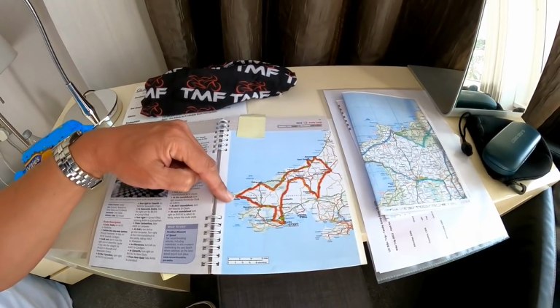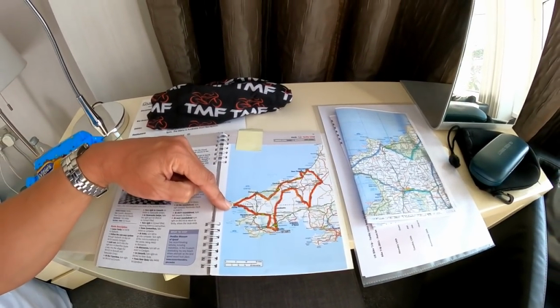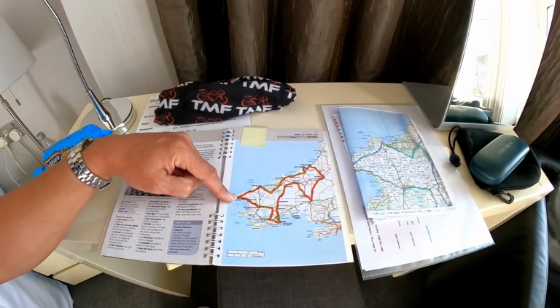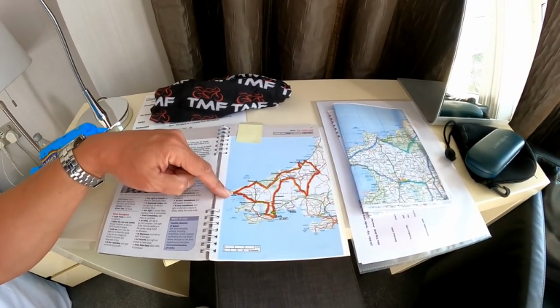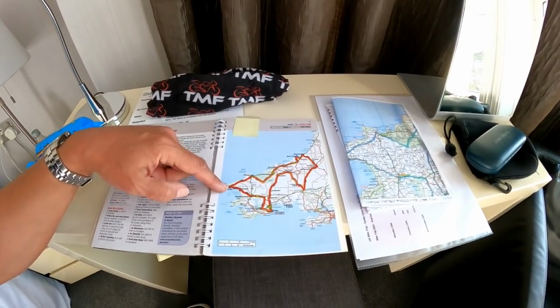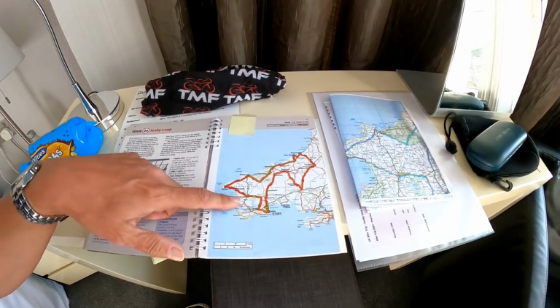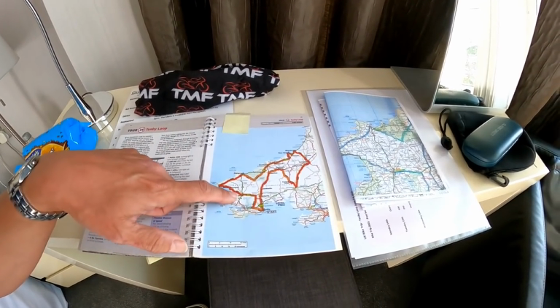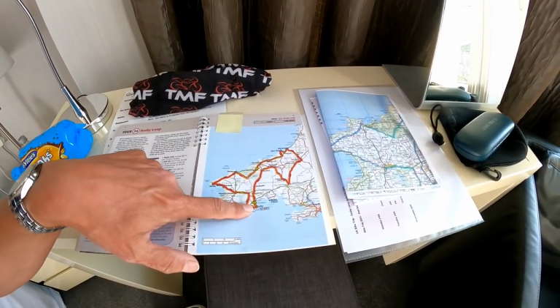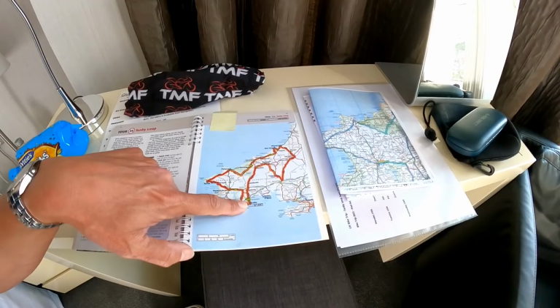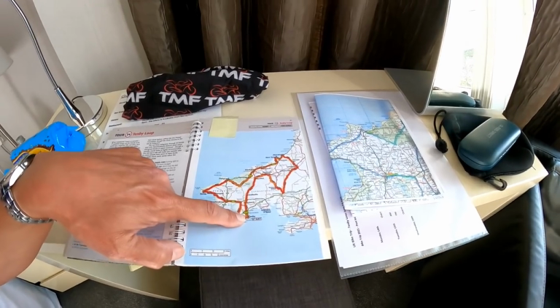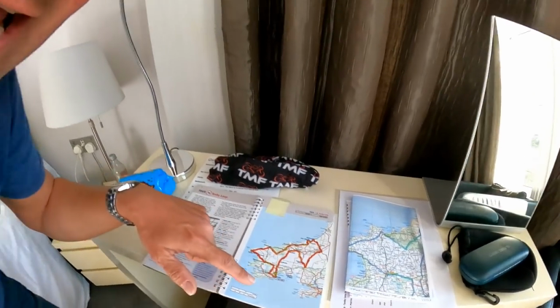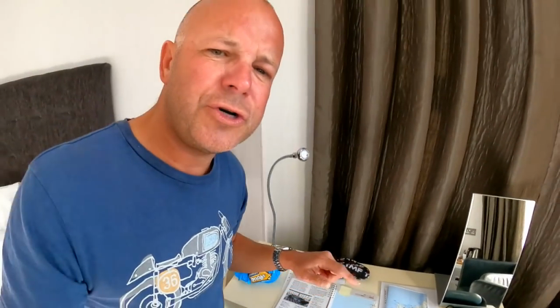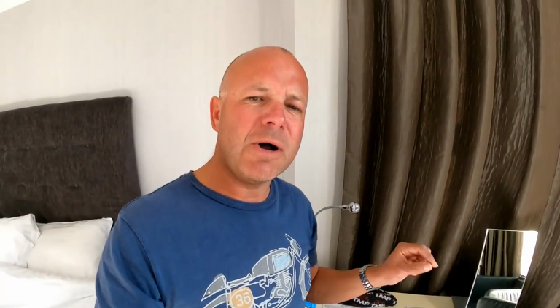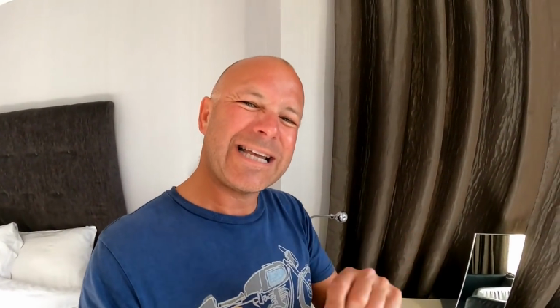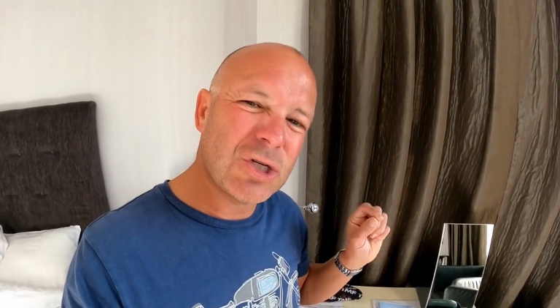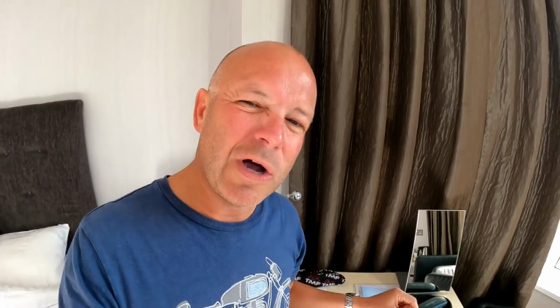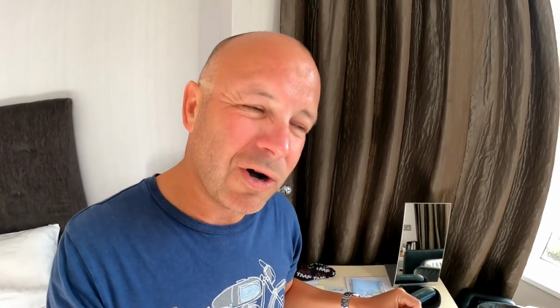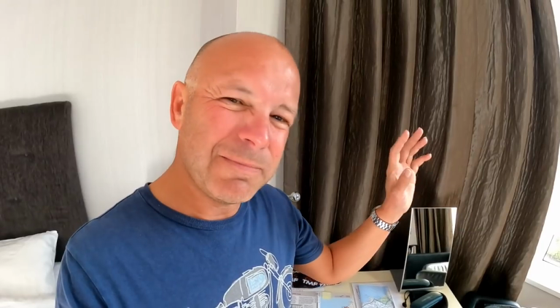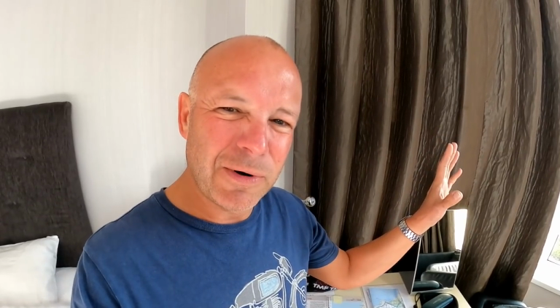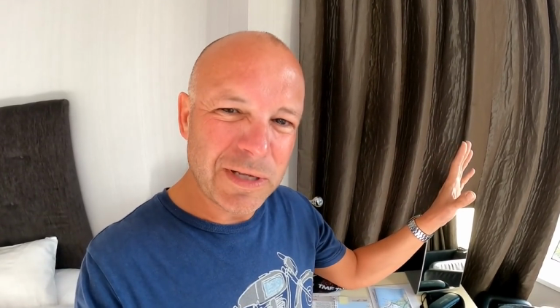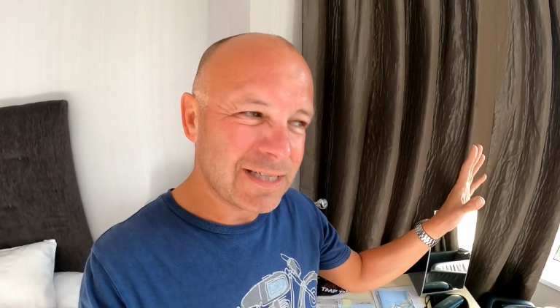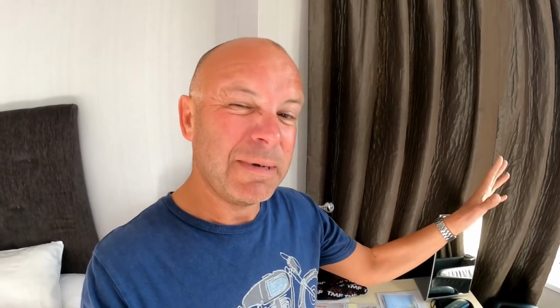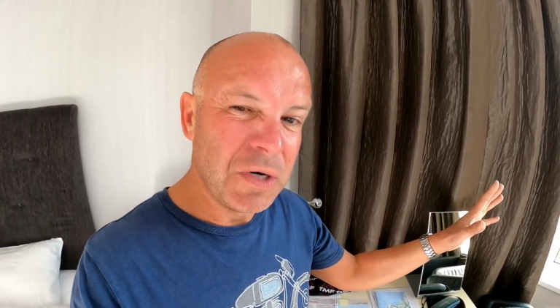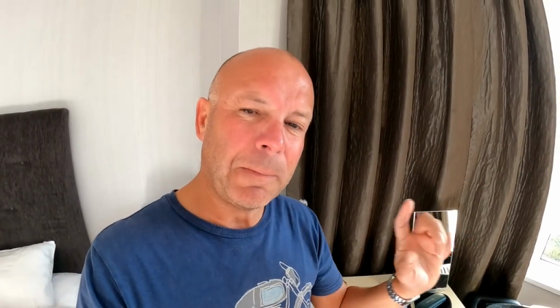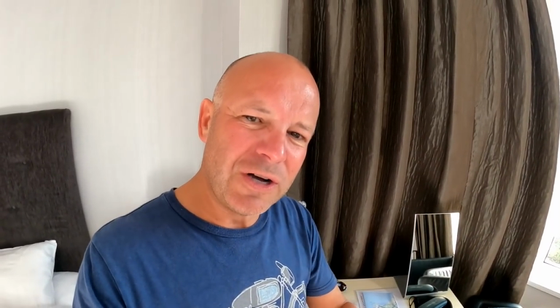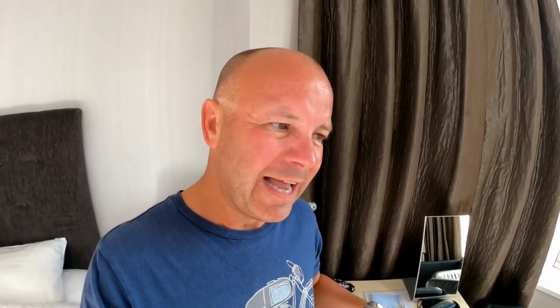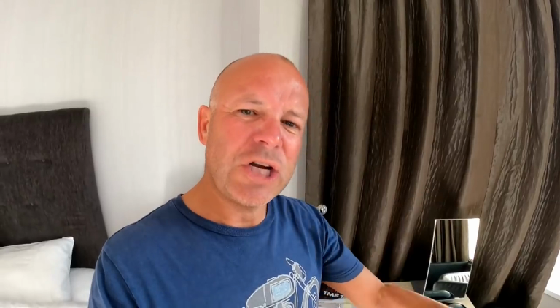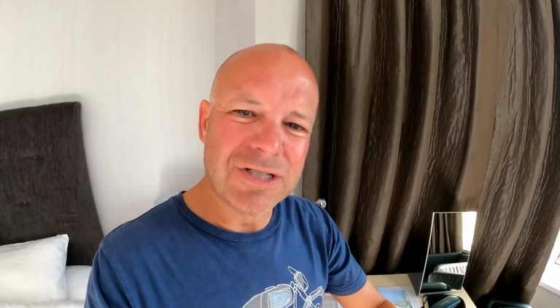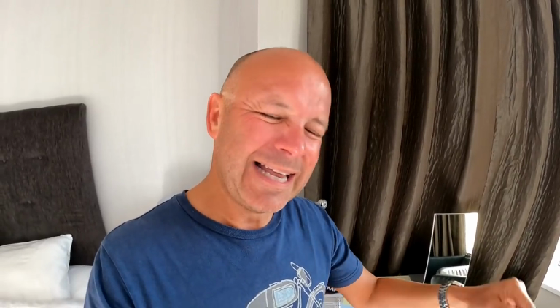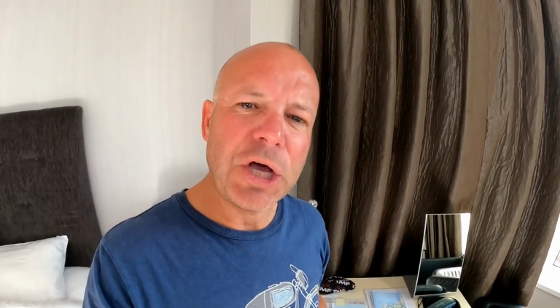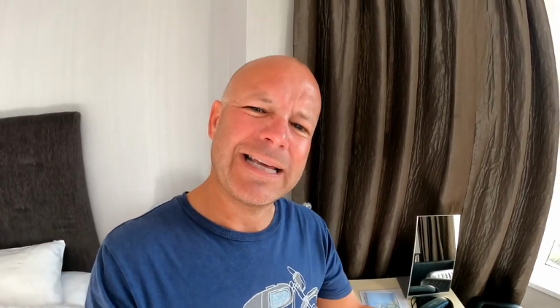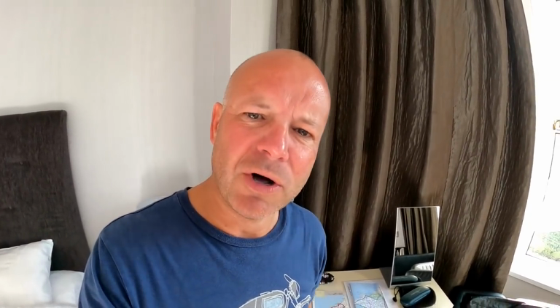Choosing all the easy ones to say — Haverford West, and back to Tenby. It's about 190 miles in total, so it's quite a long old day's riding. But it's the middle of summer — I'm doing this in the middle of June — so we've got plenty of light. I've got the GS outside, let's go and get on with the riding.